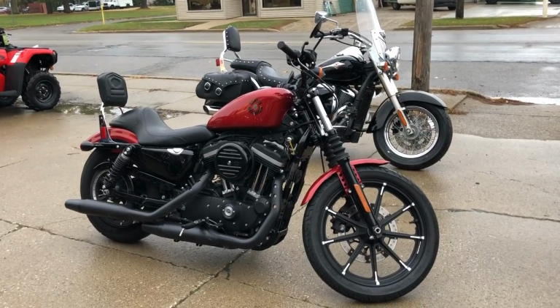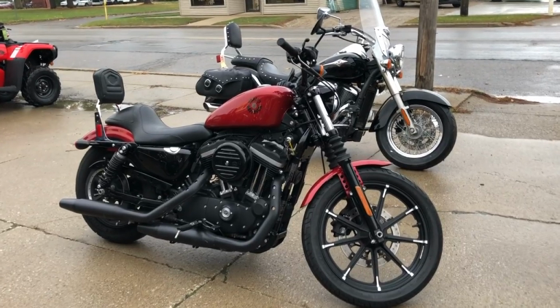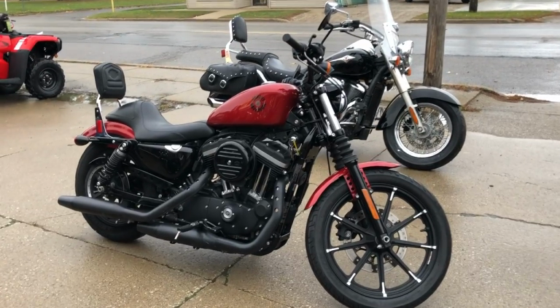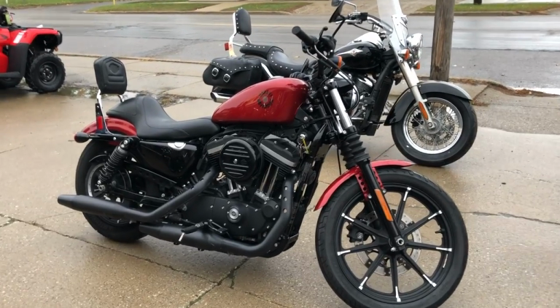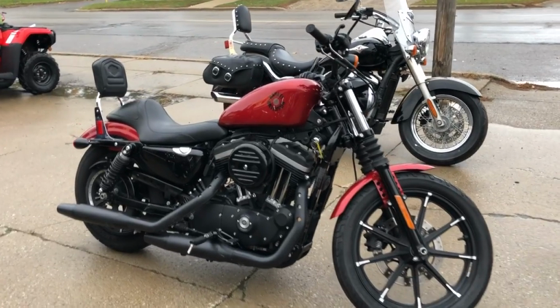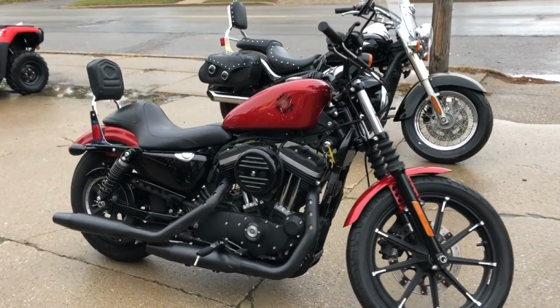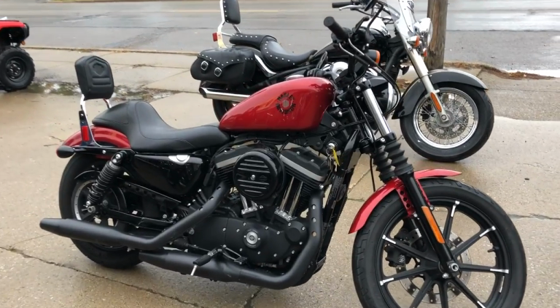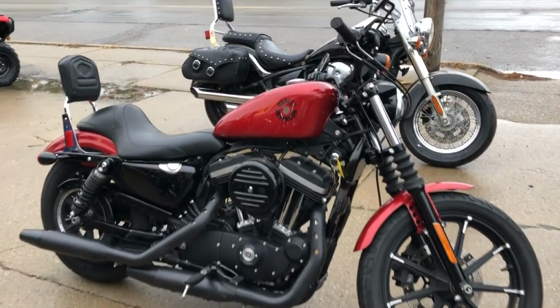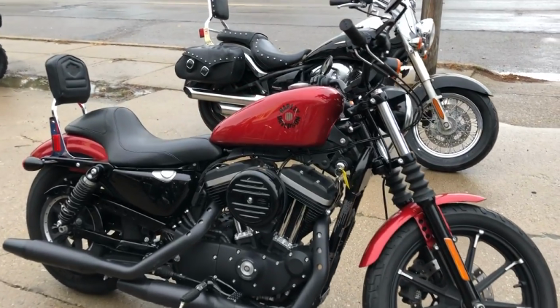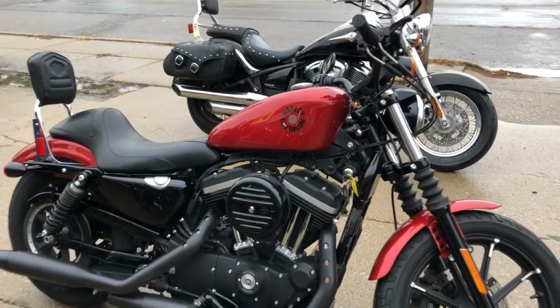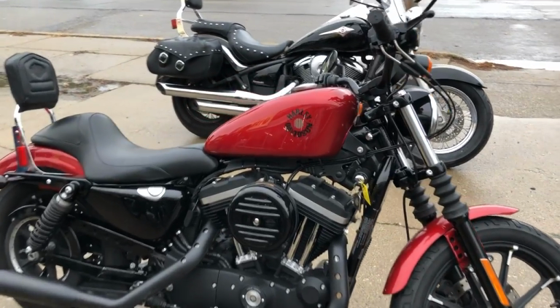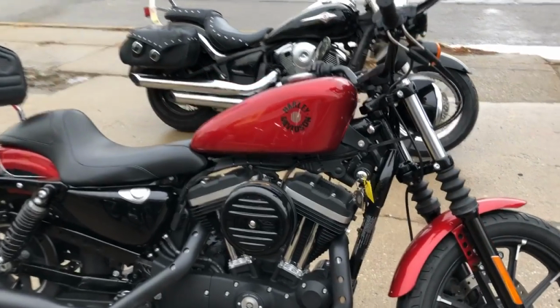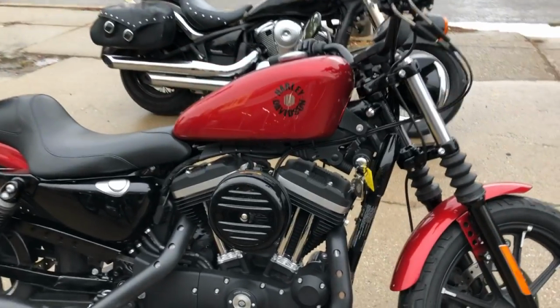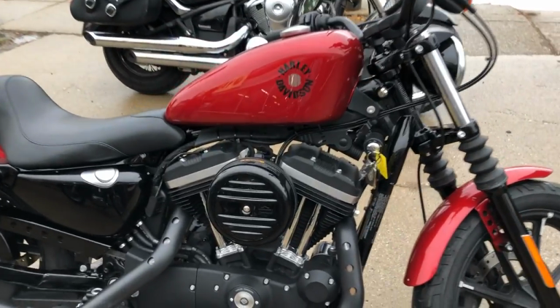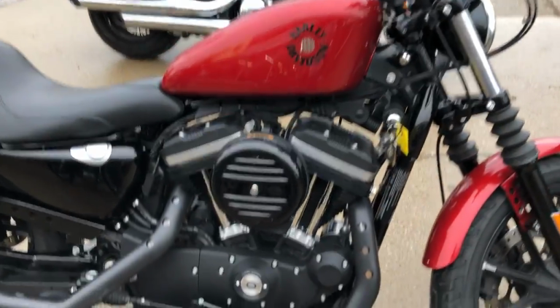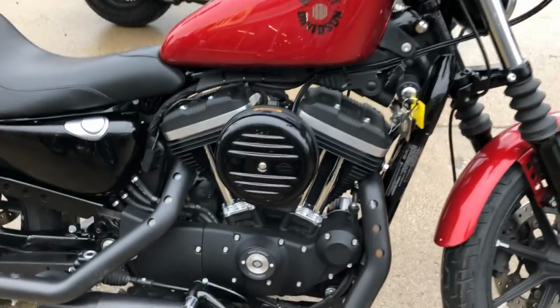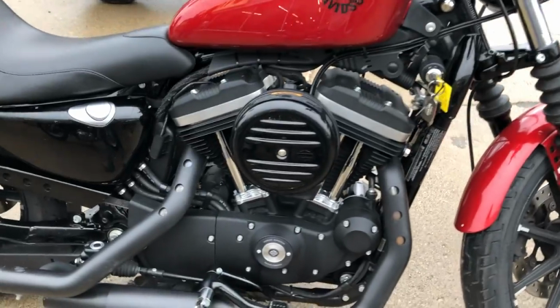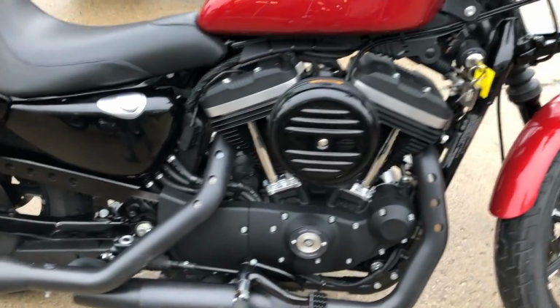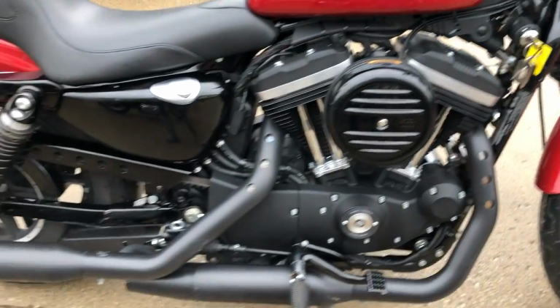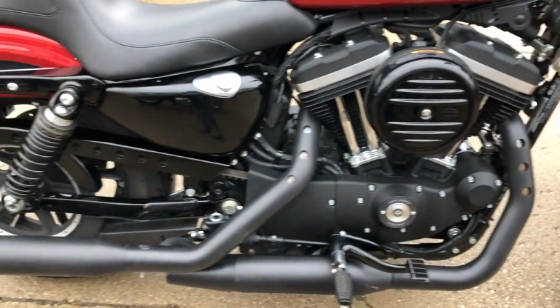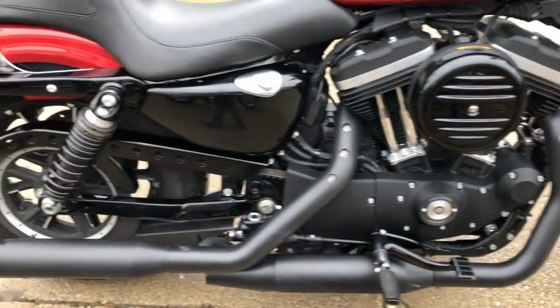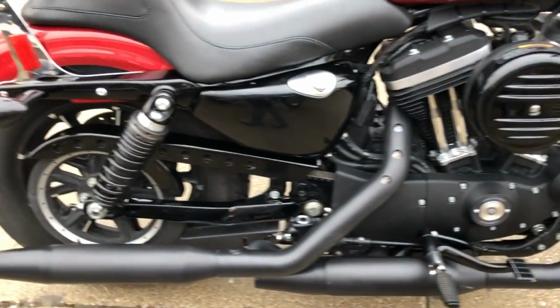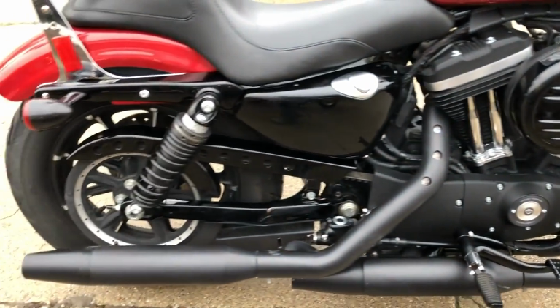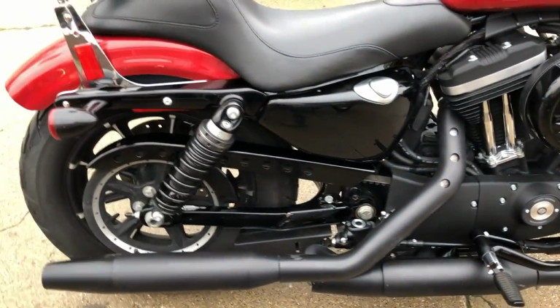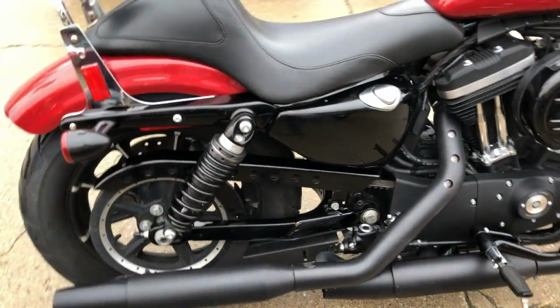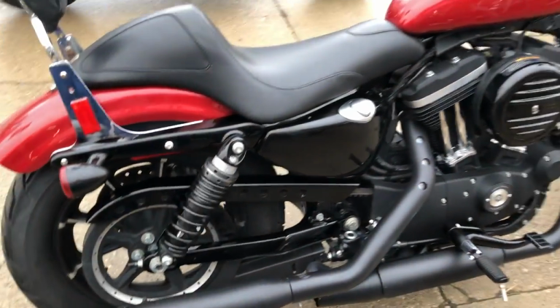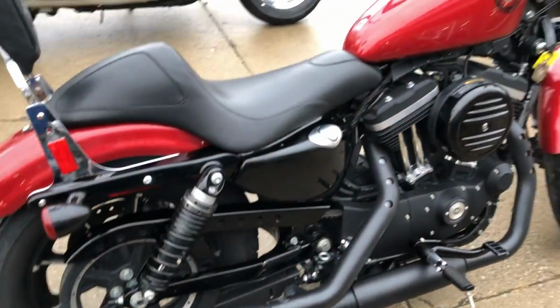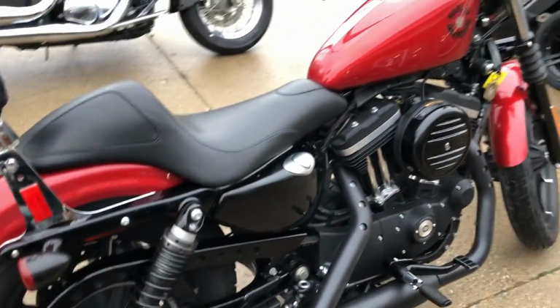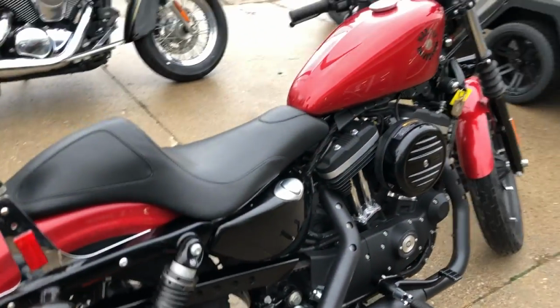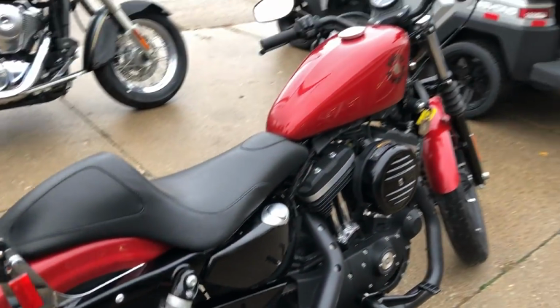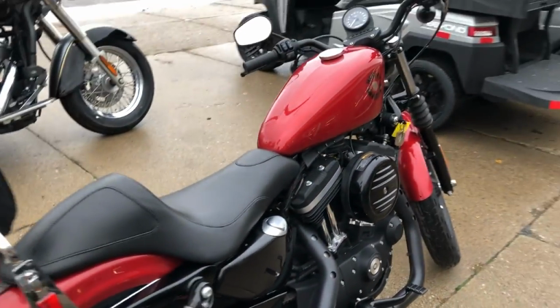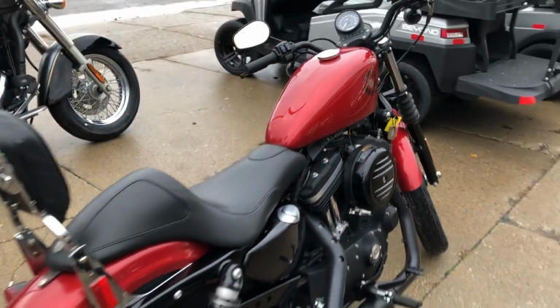Hey guys, ApprovalPowerSports.com here doing some videos on some bikes that just came in. This one's a 2019 Harley Iron for sale with 8,567 miles on it.